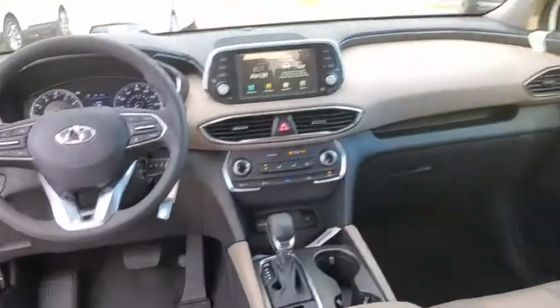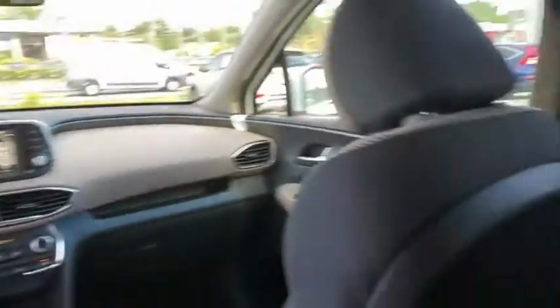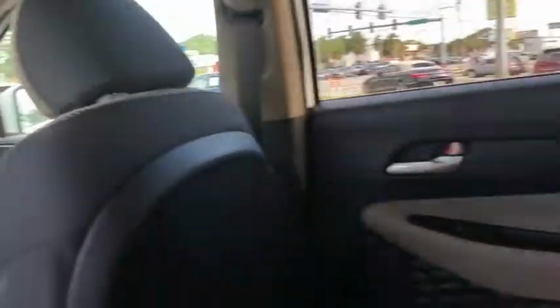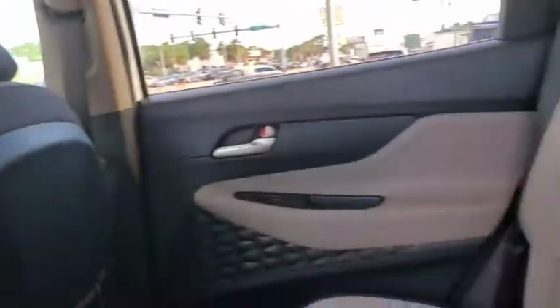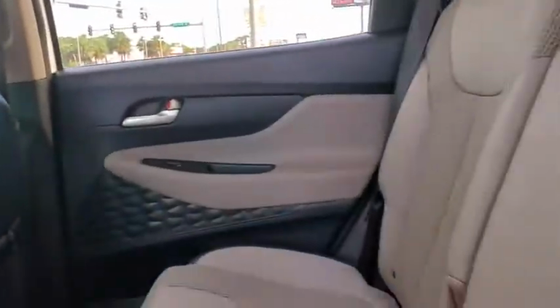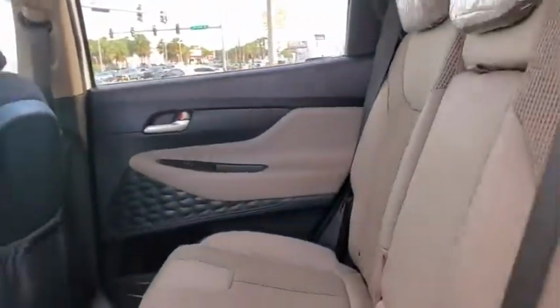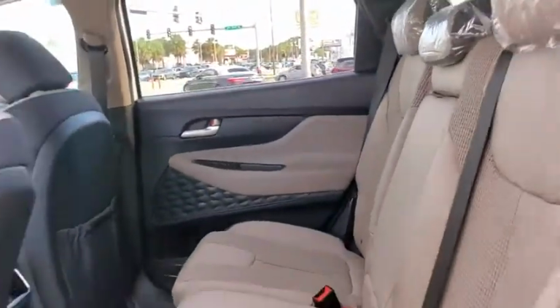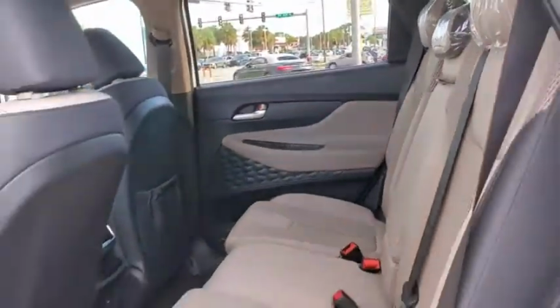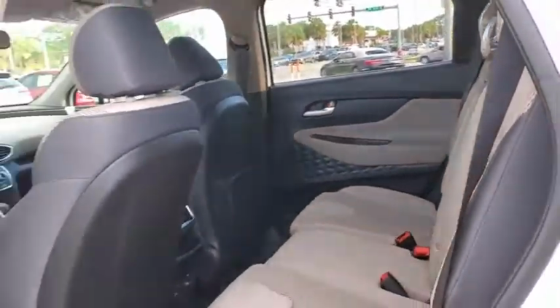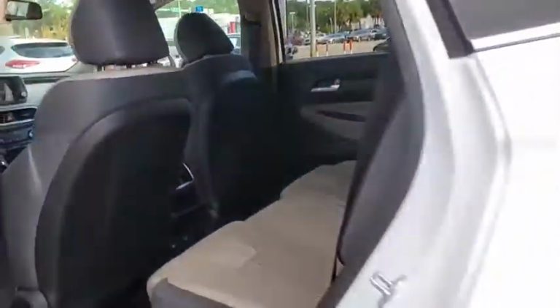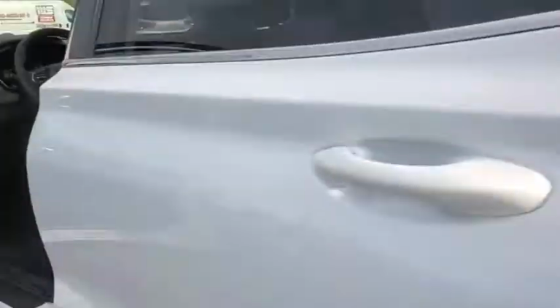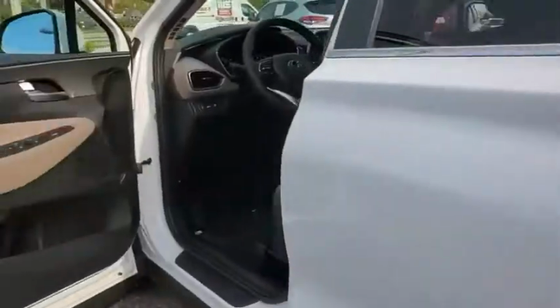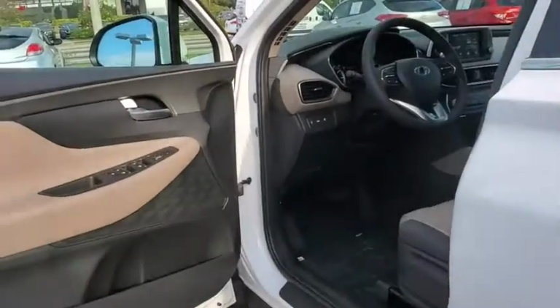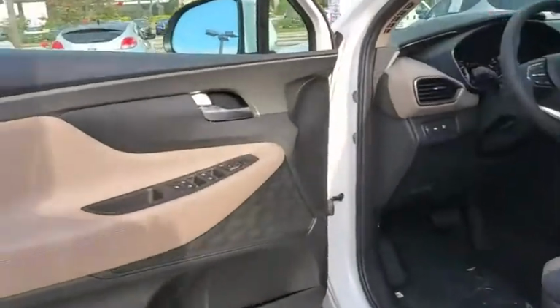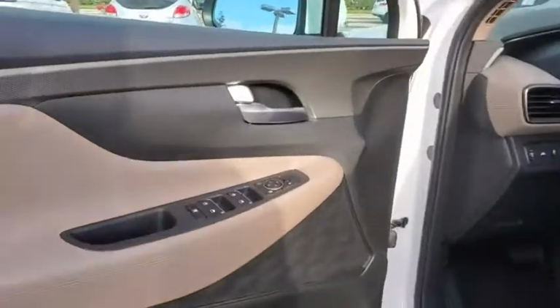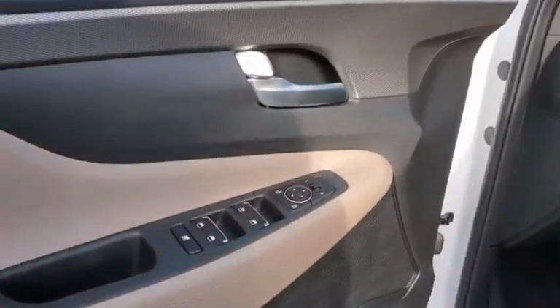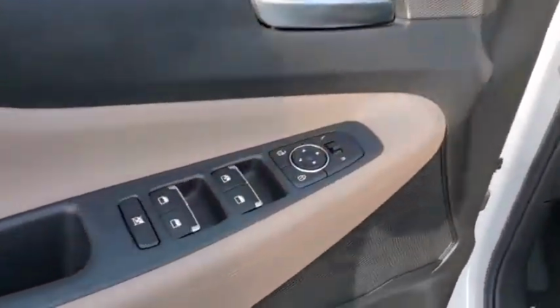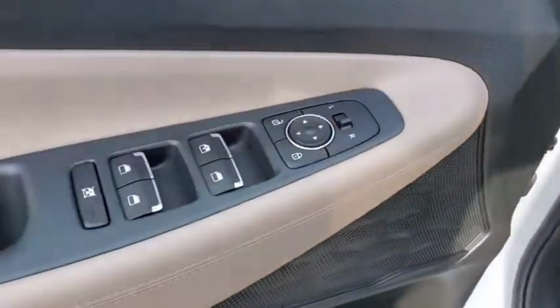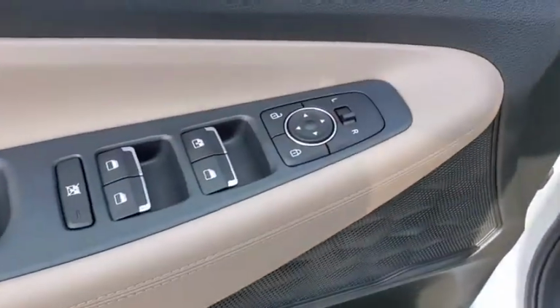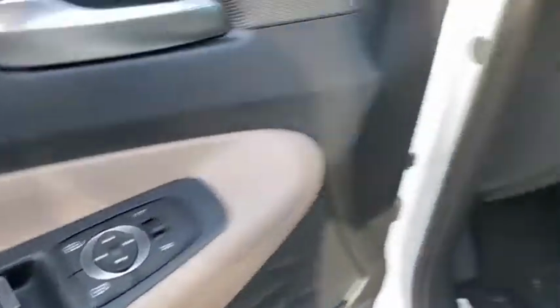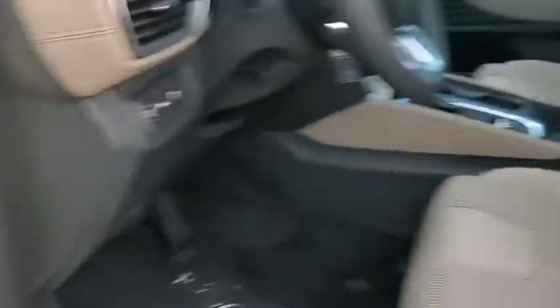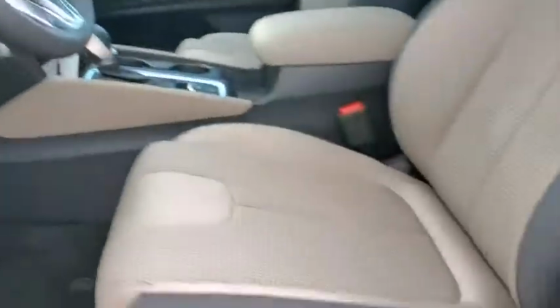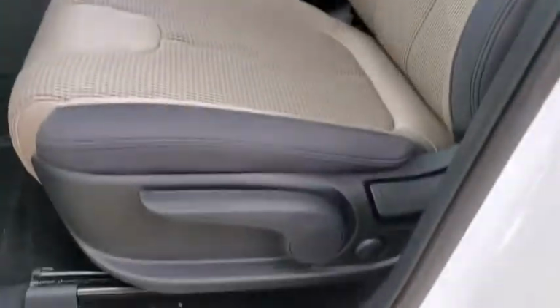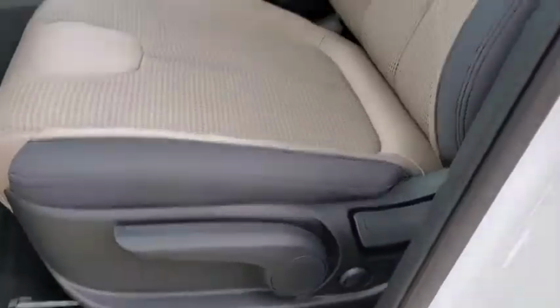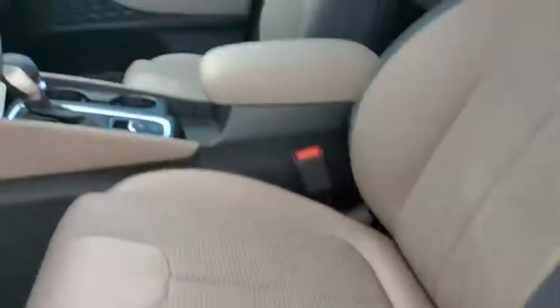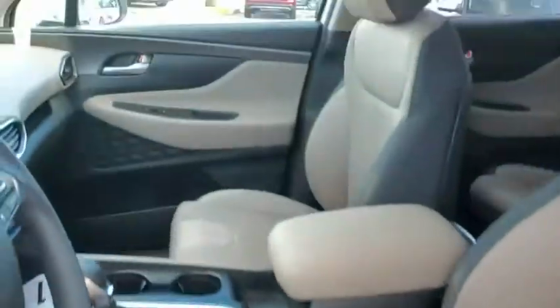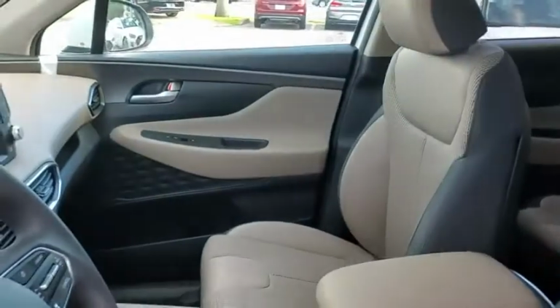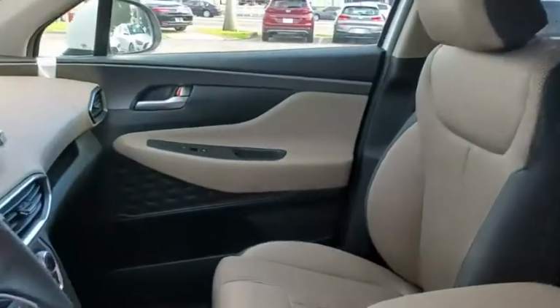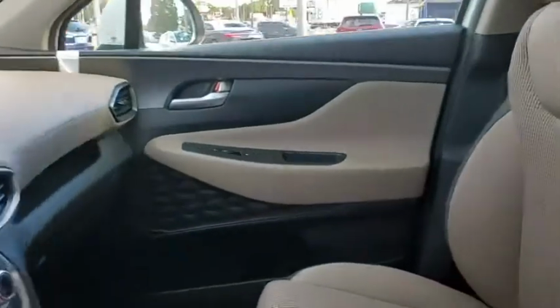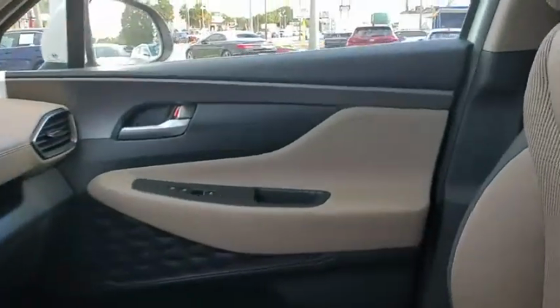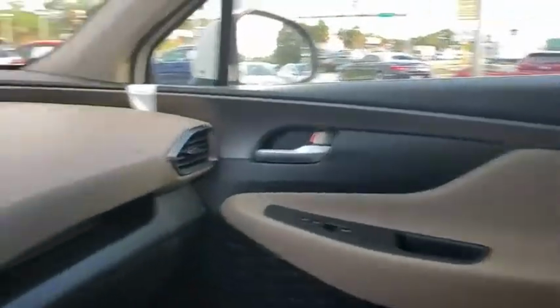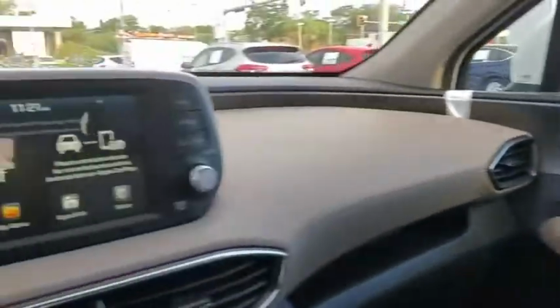Rear window defroster, power windows, tachometer, brake assist, cargo cover, cargo net, overhead console, panic alarm, remote keyless entry, carpeted floor mats, front reading lamps.